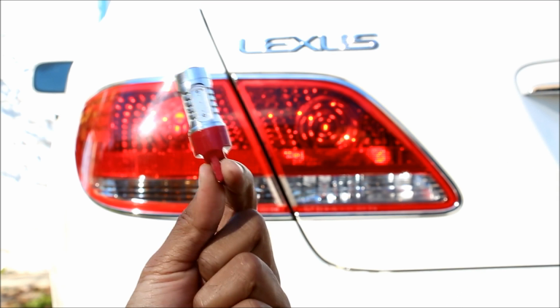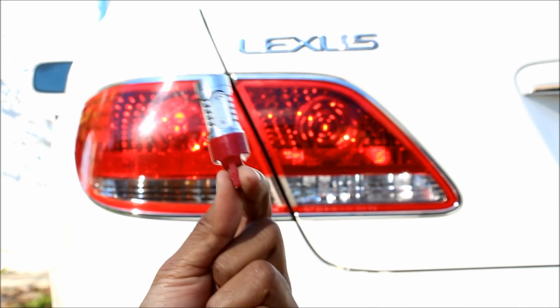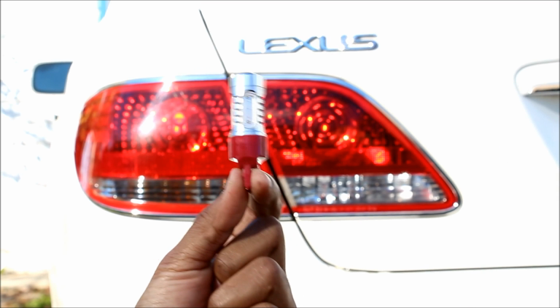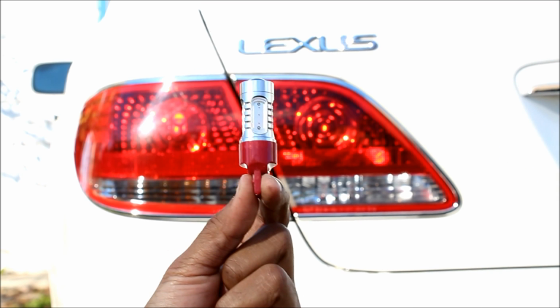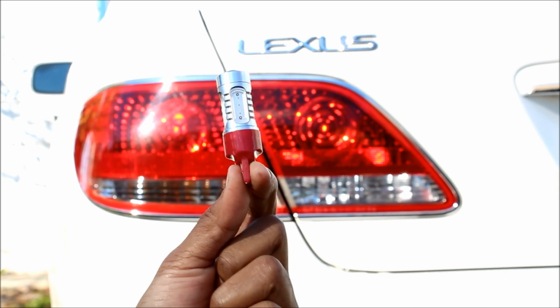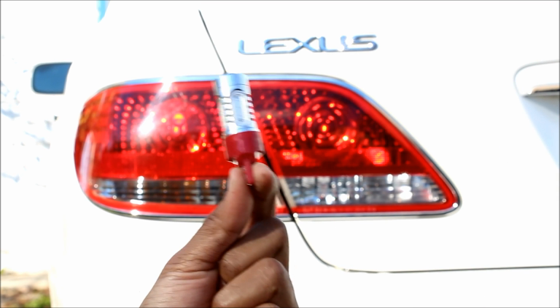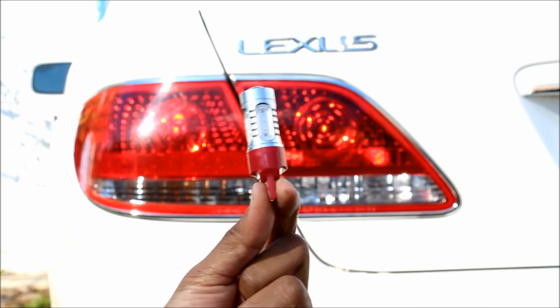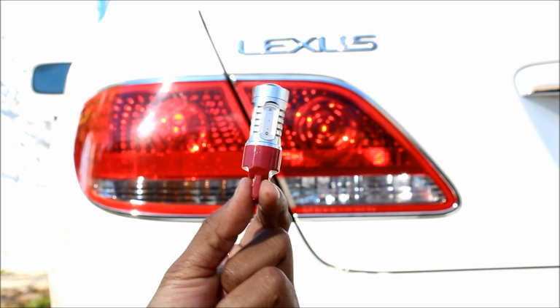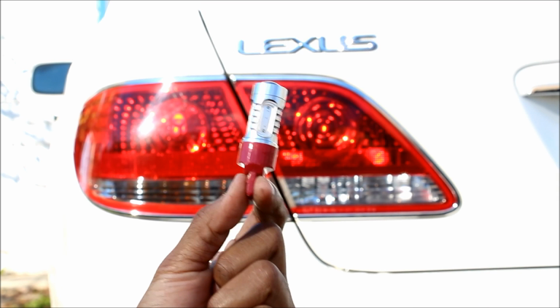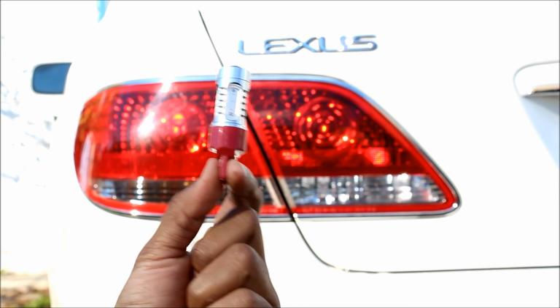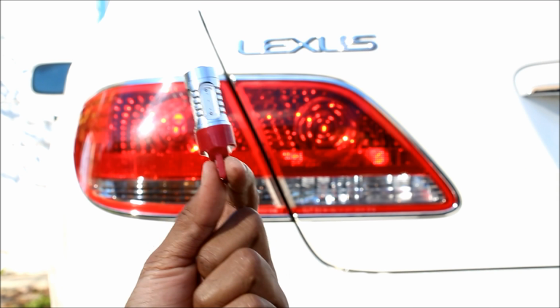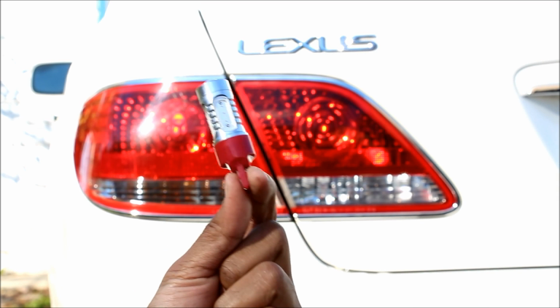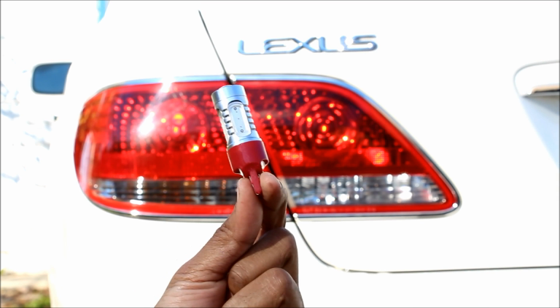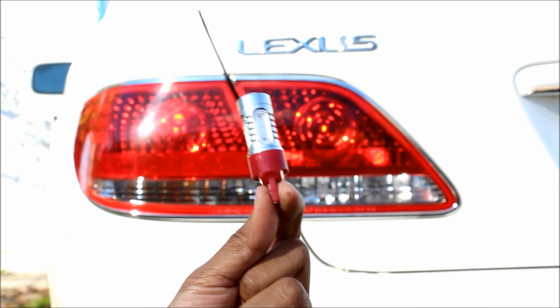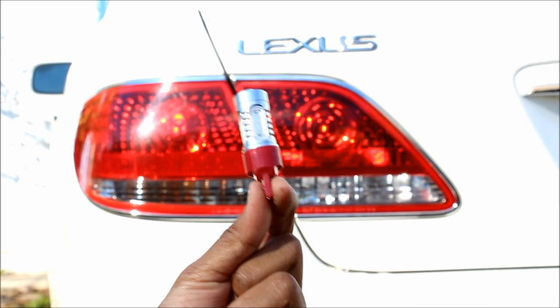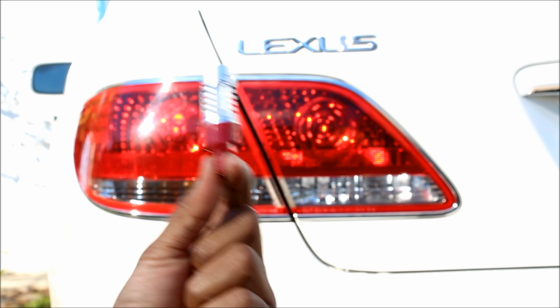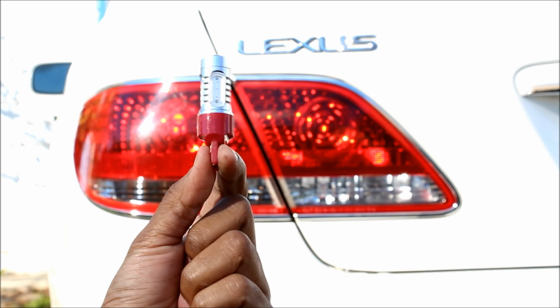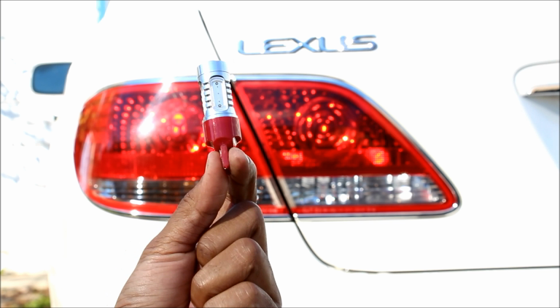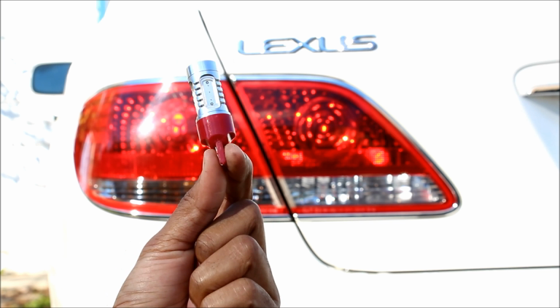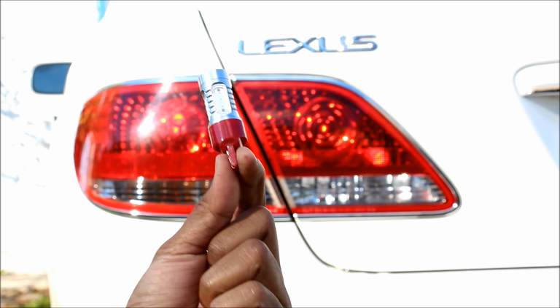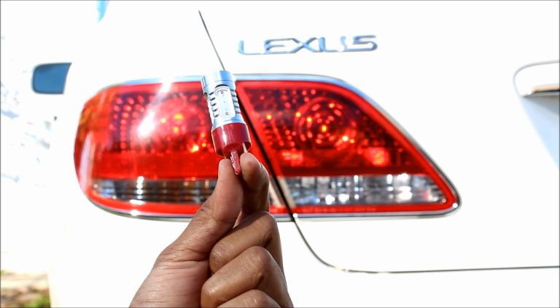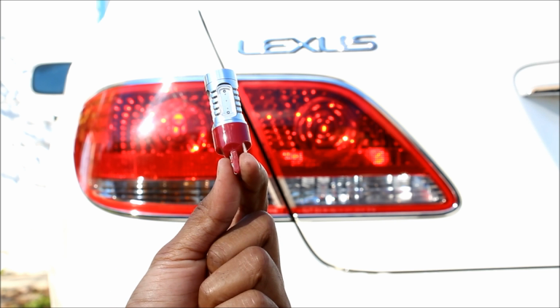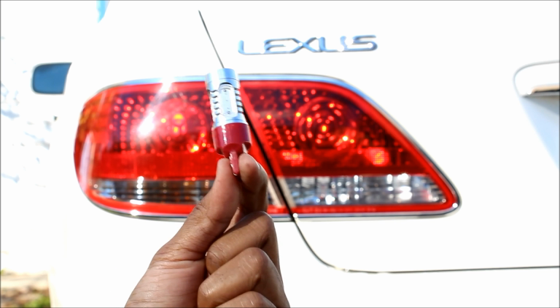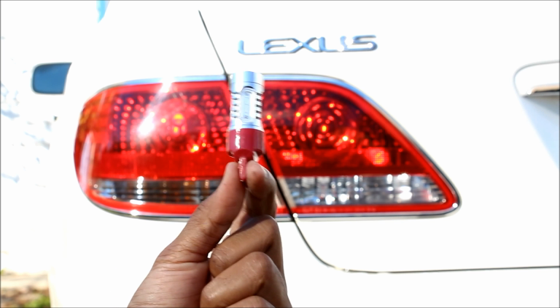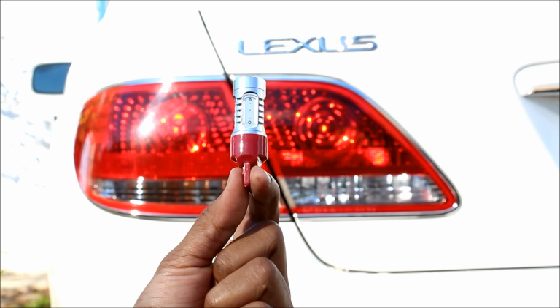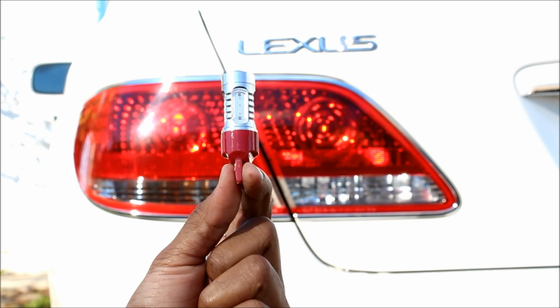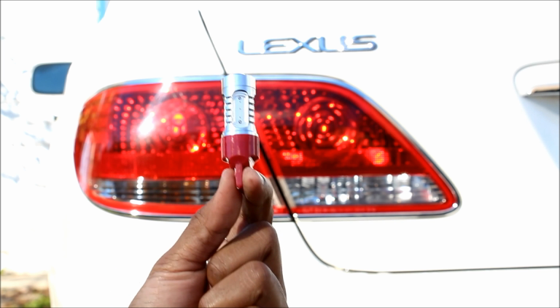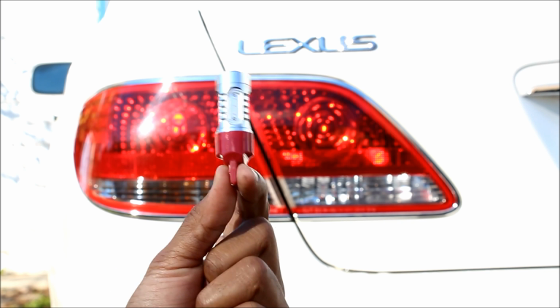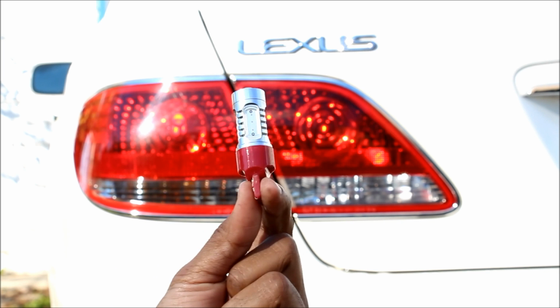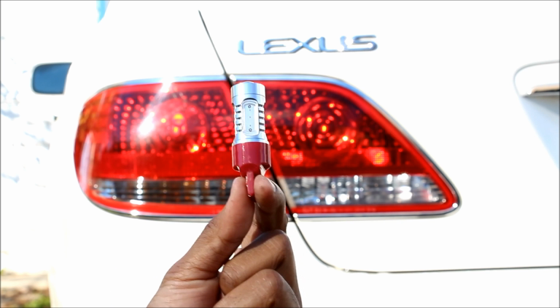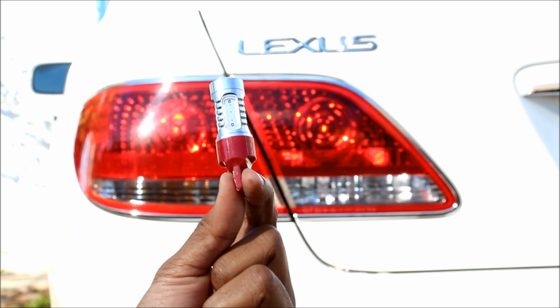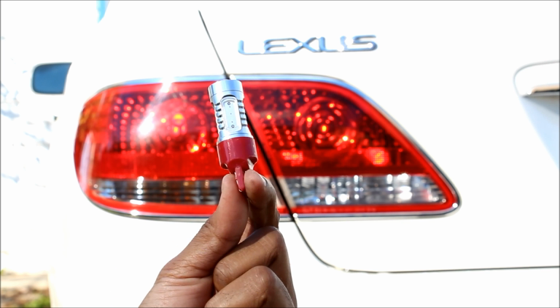As for longevity, LEDs are supposed to outlast incandescent lights. I've had these lights in for about two weeks, and the only problem I've had is that warning light on the dashboard.